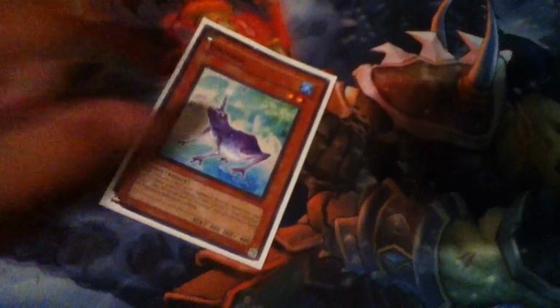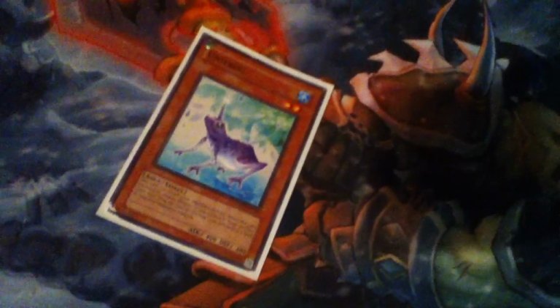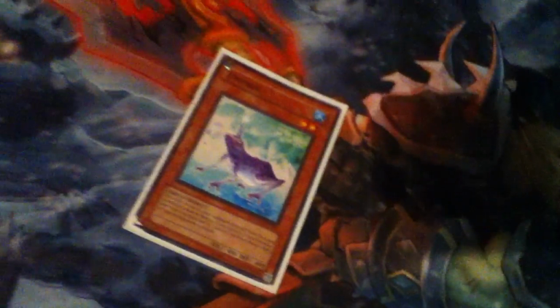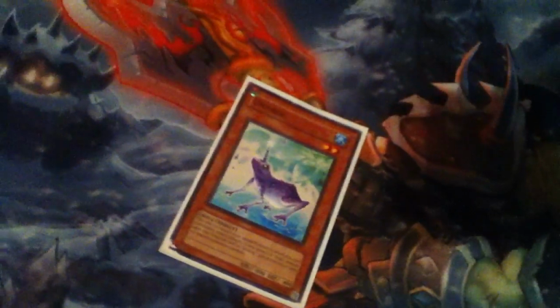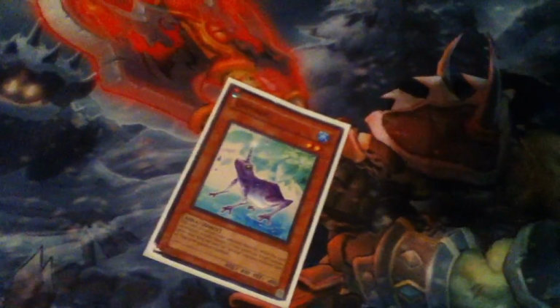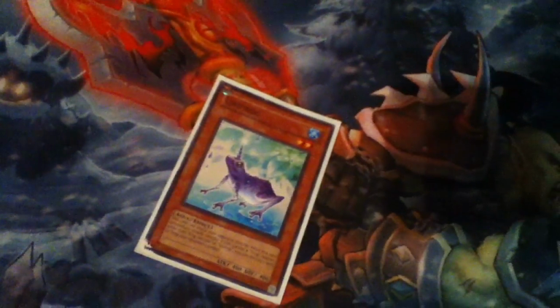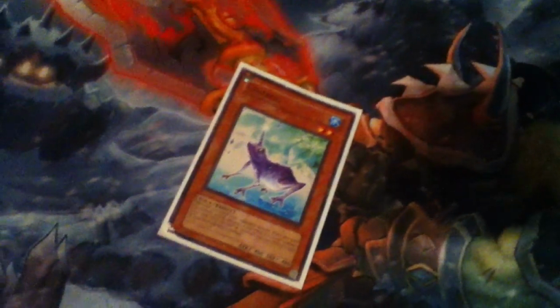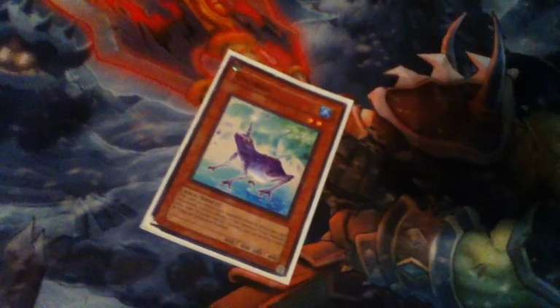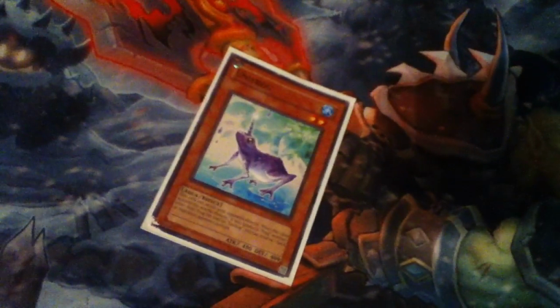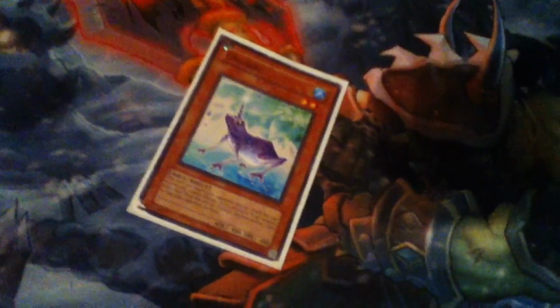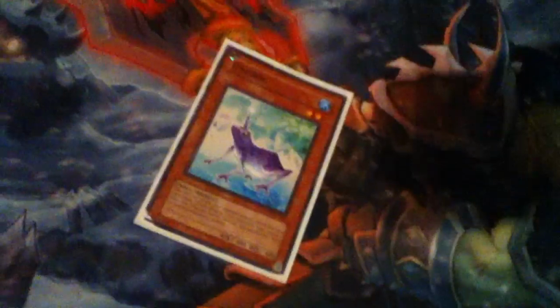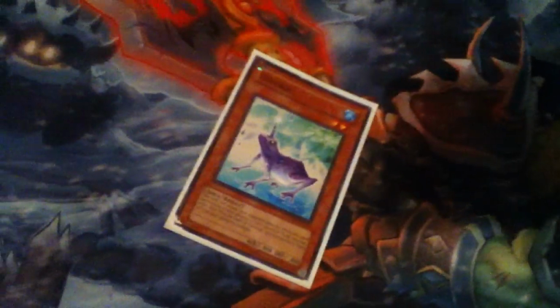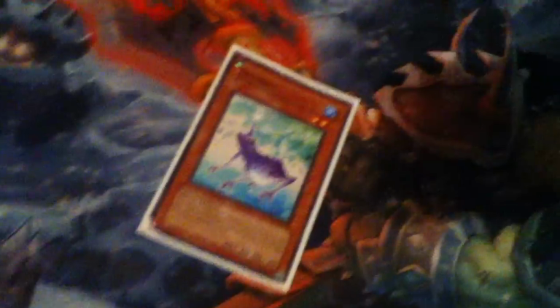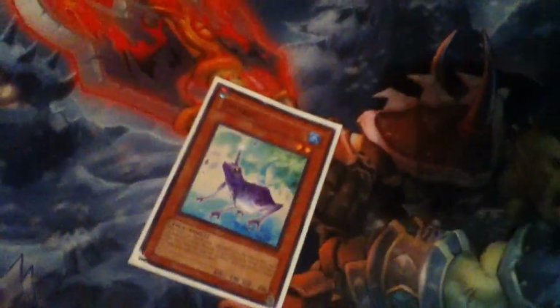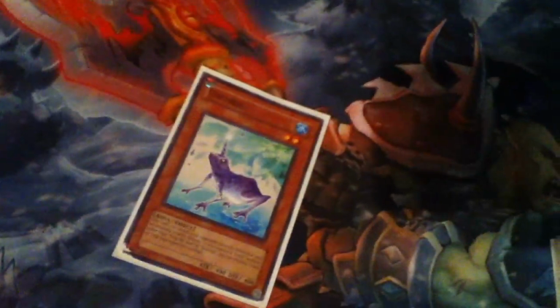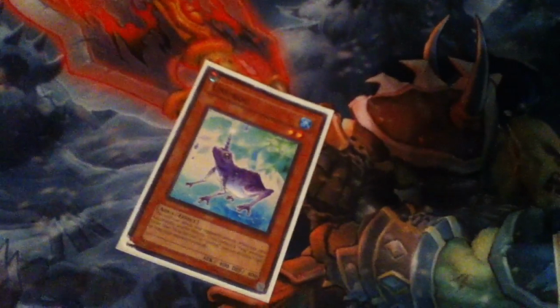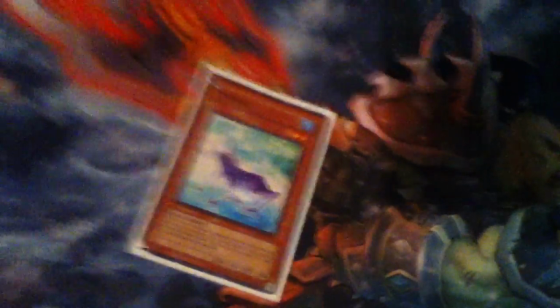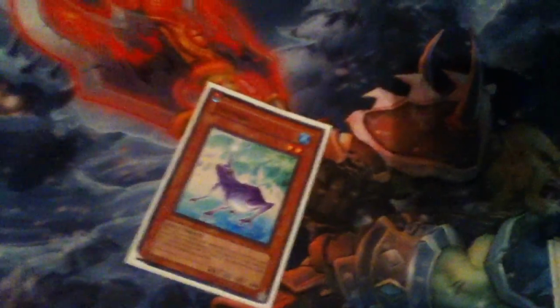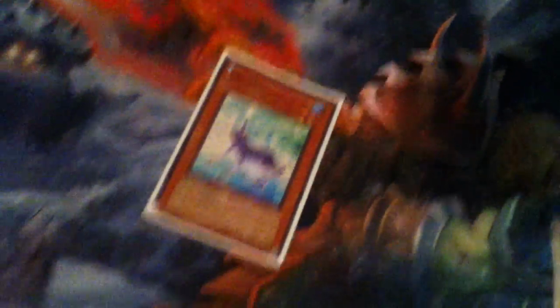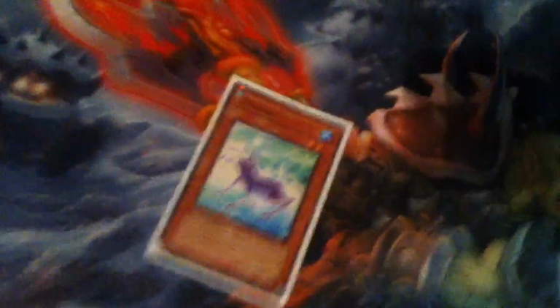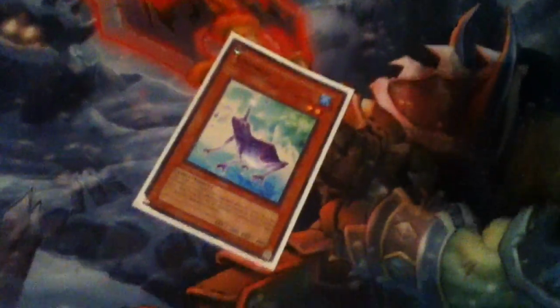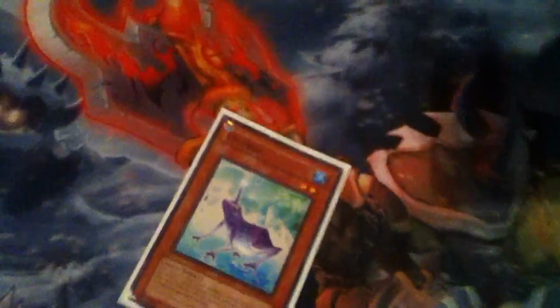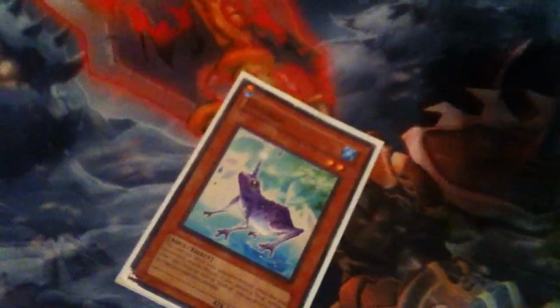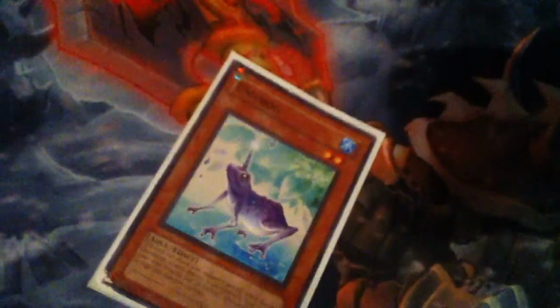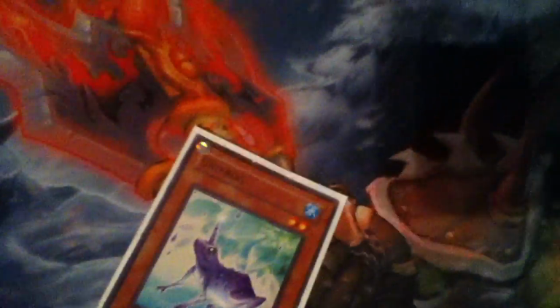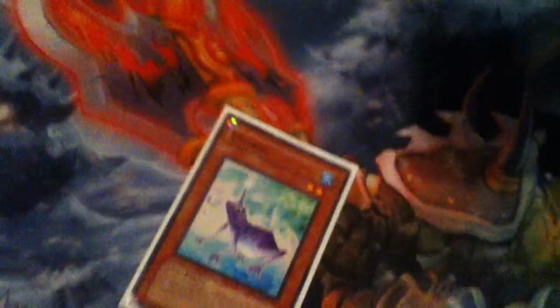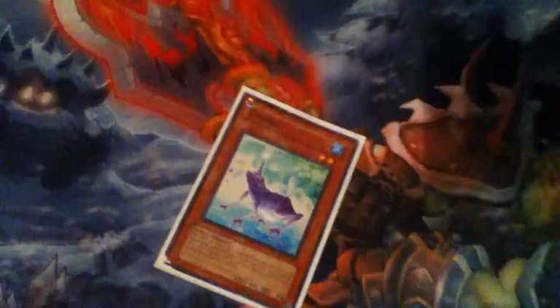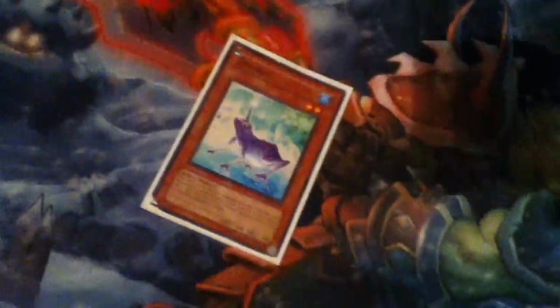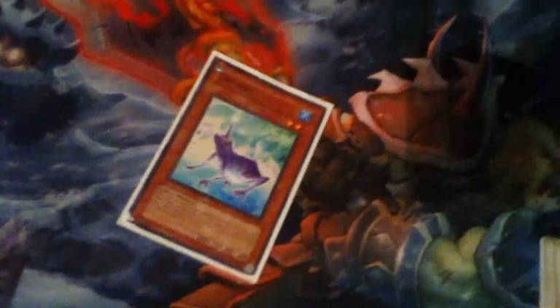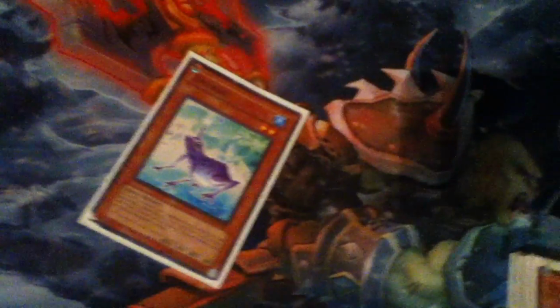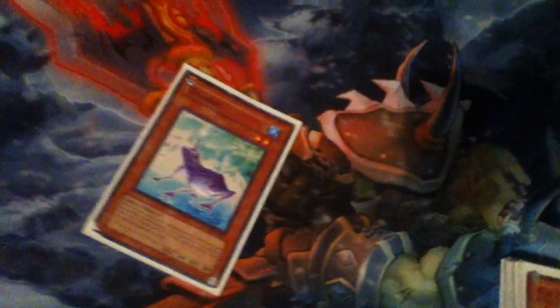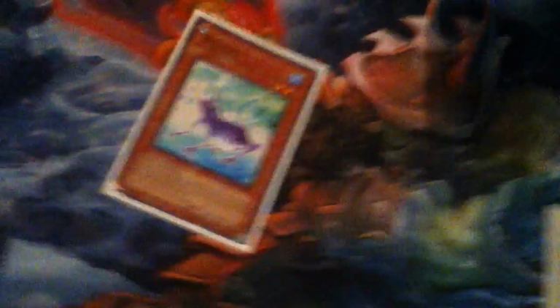One Unifrog — you don't have to run it. It's good for Ronintoadin, you can remove it from play. And it's kind of like an MST — if you have a second frog you can attack directly.